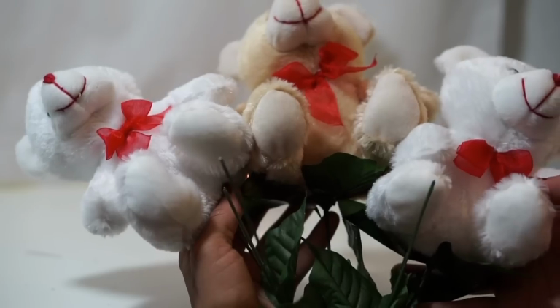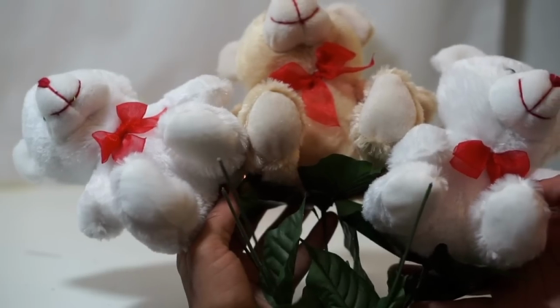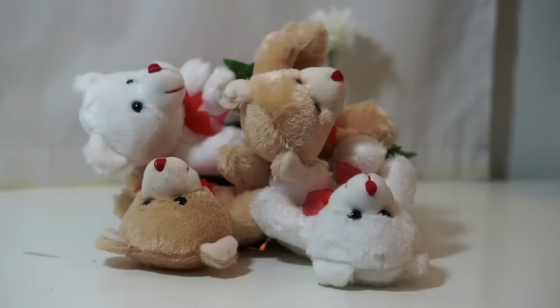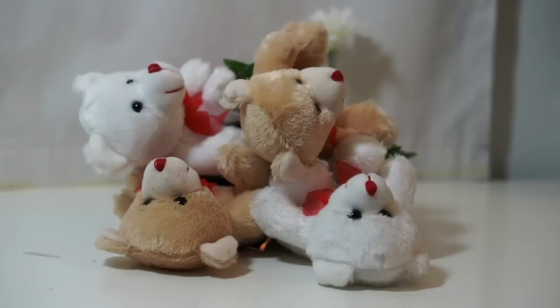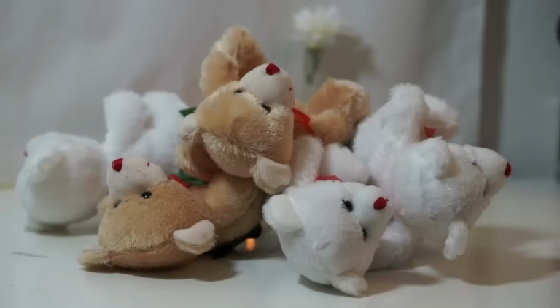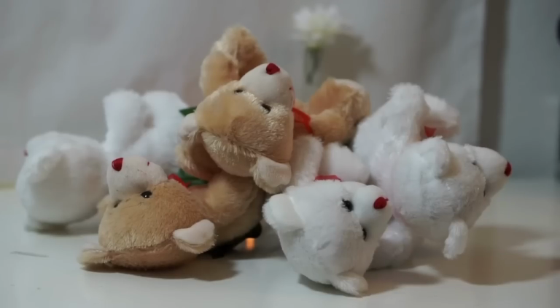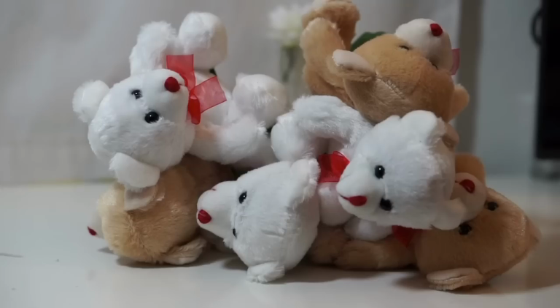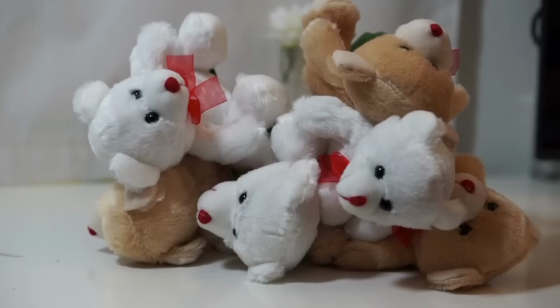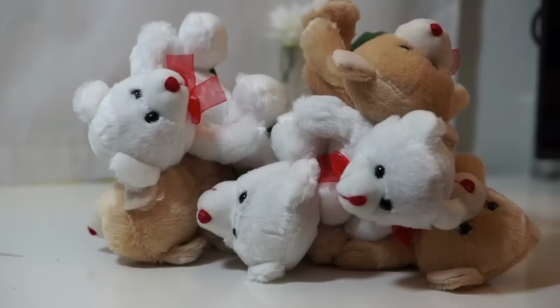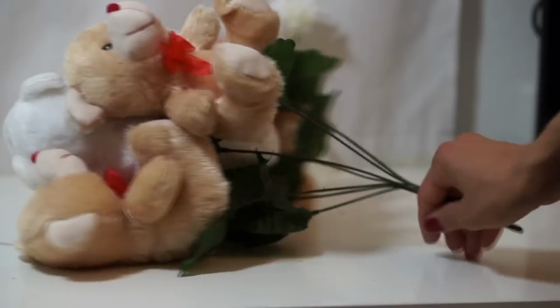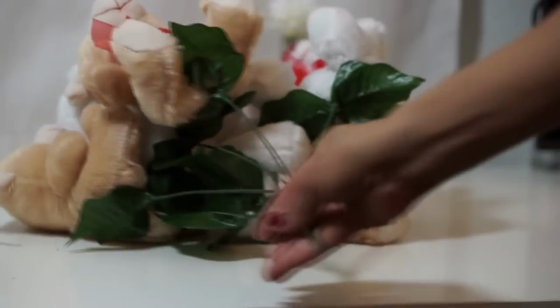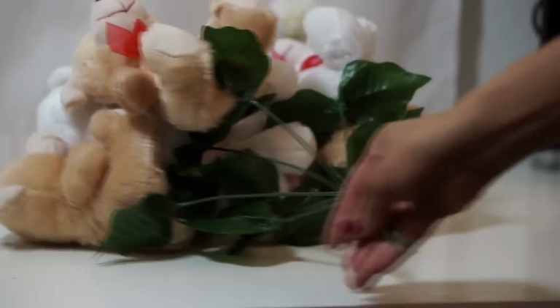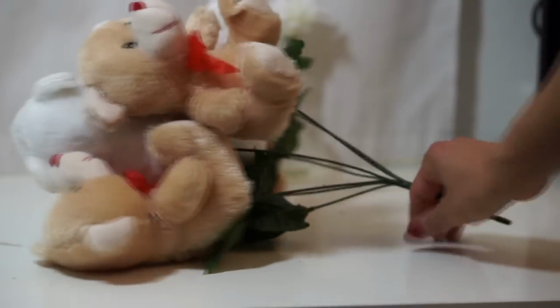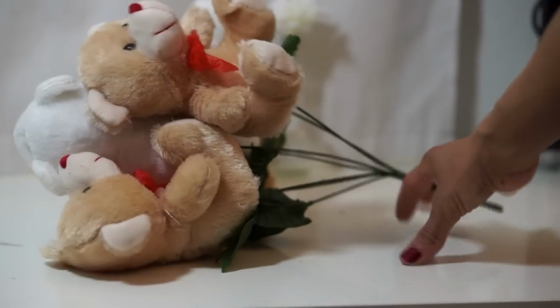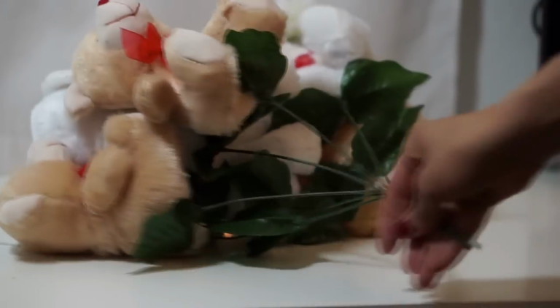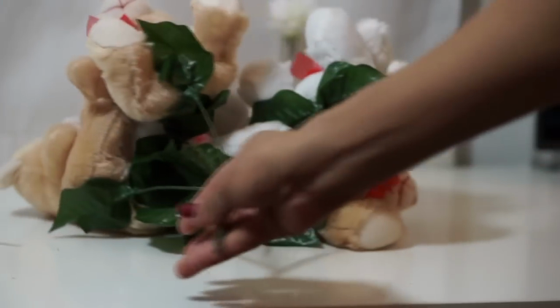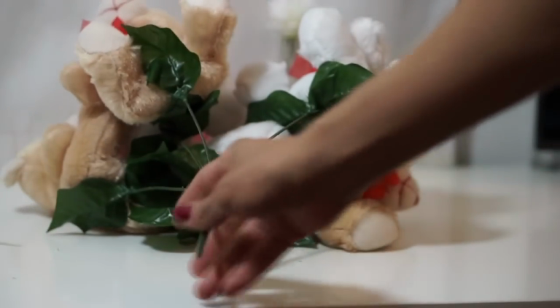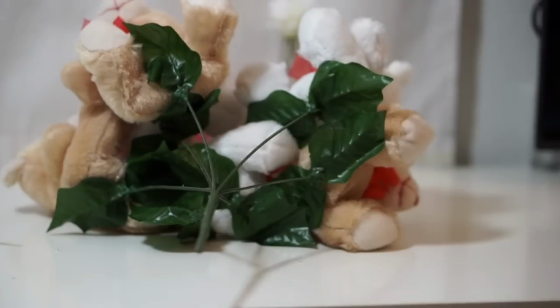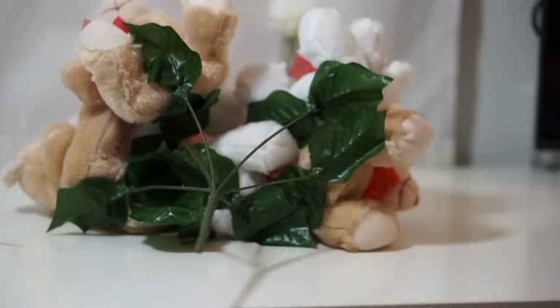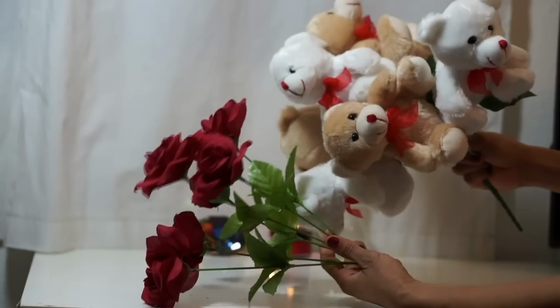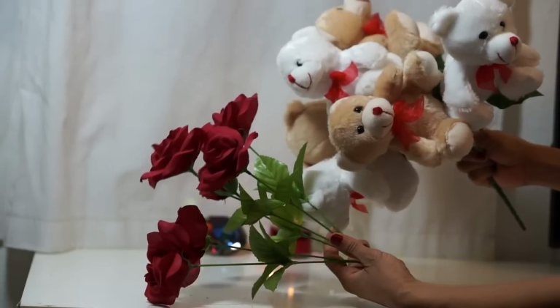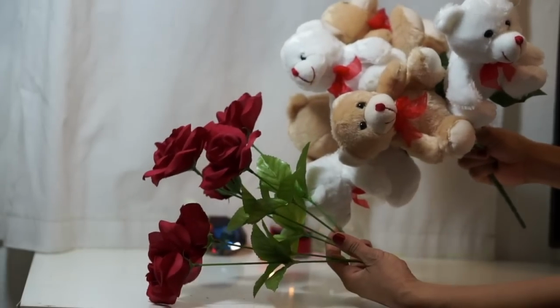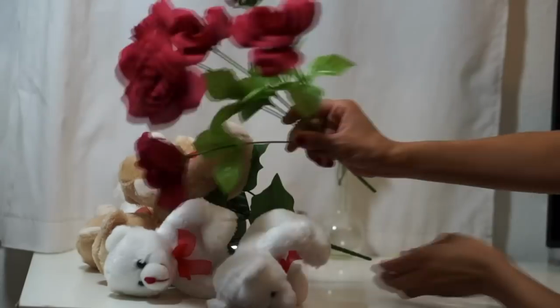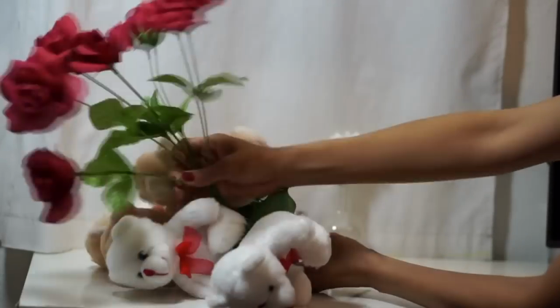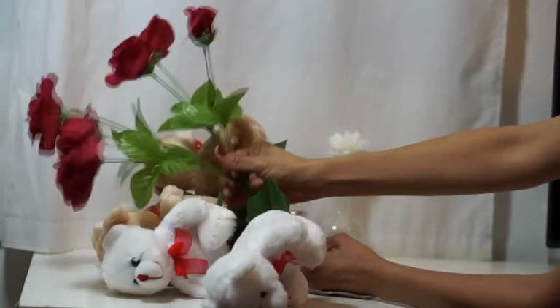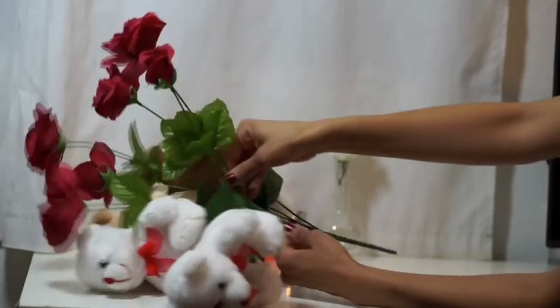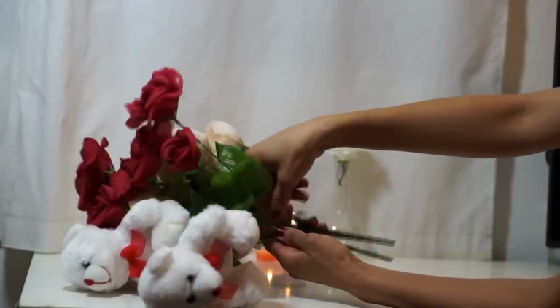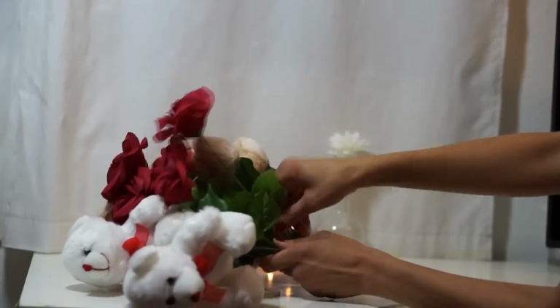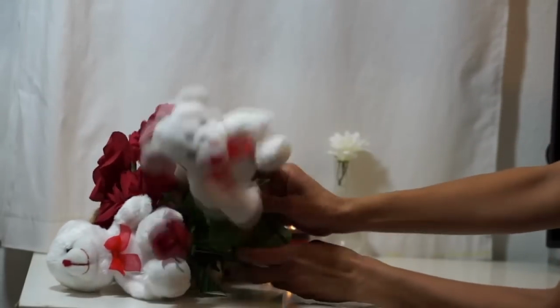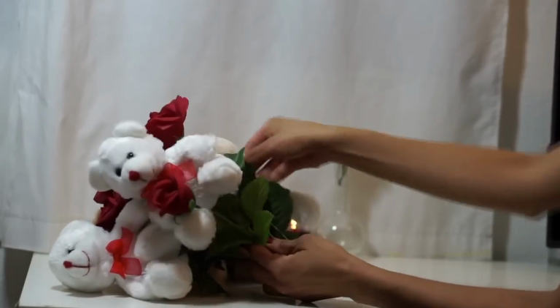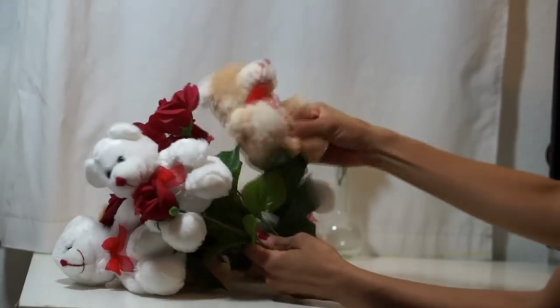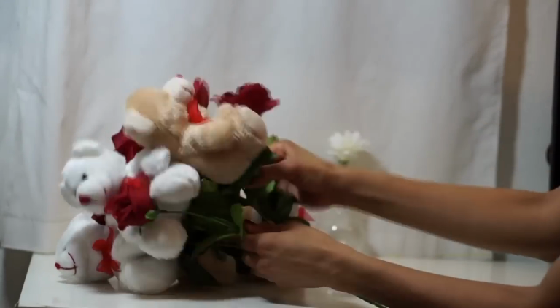Continue to glue the rest of the plushies. Now grab both stems and interlace them together, weaving the roses through the plushies.